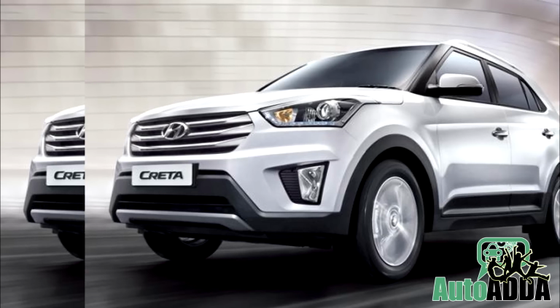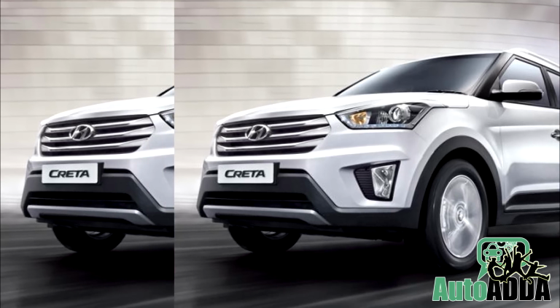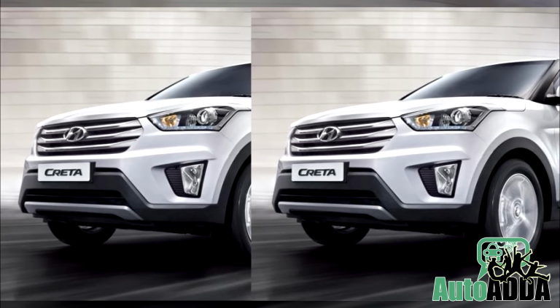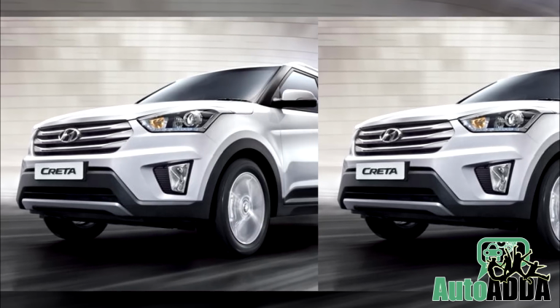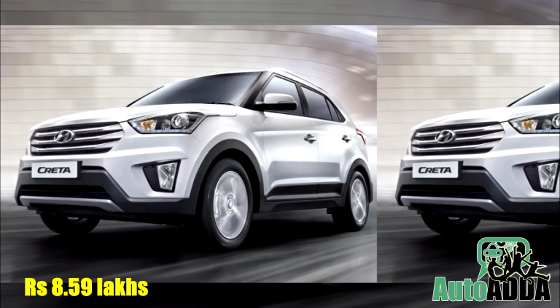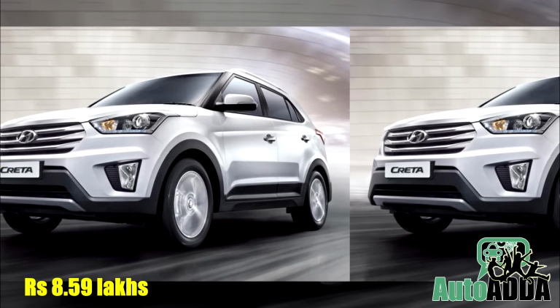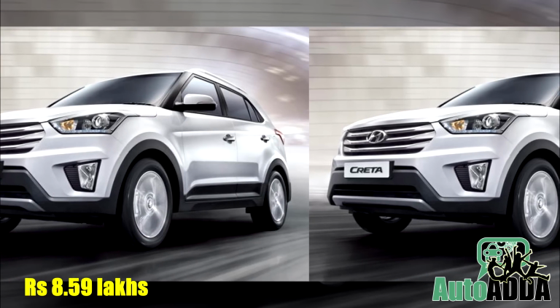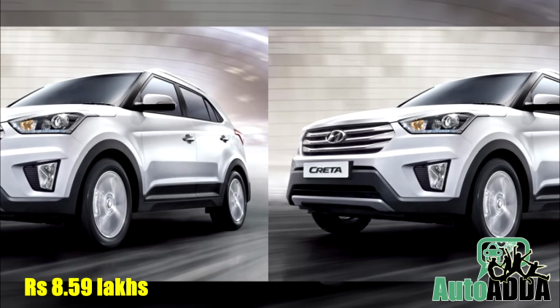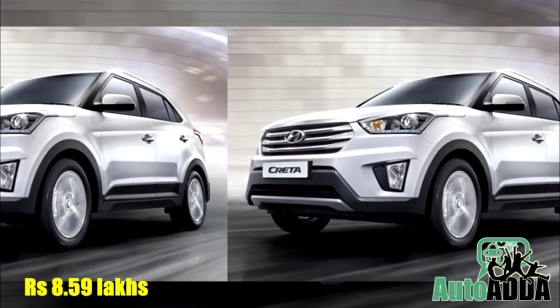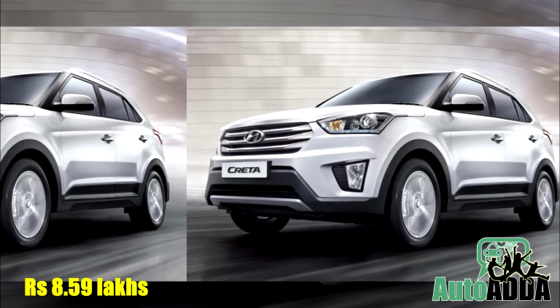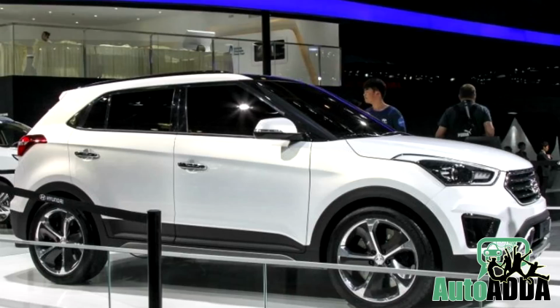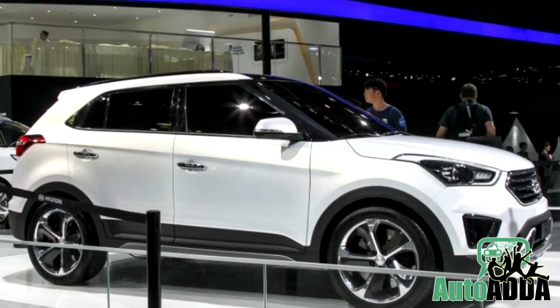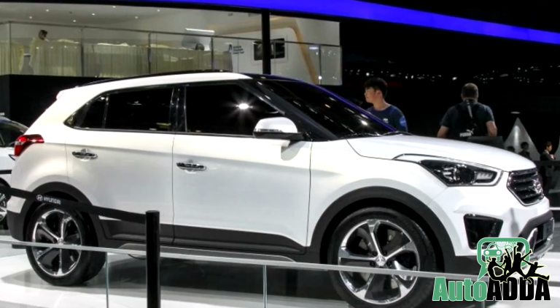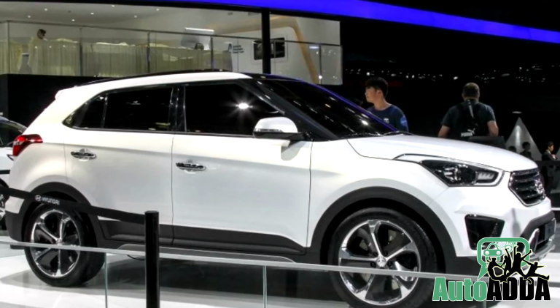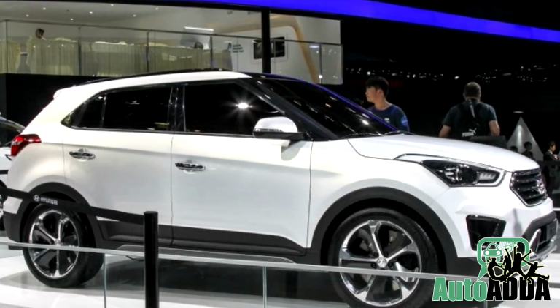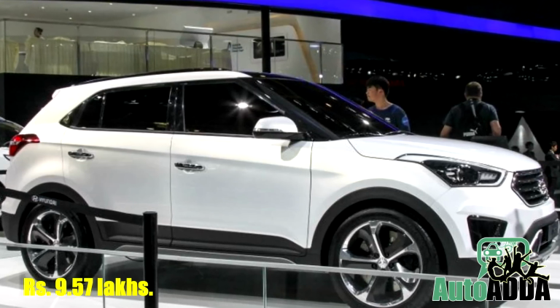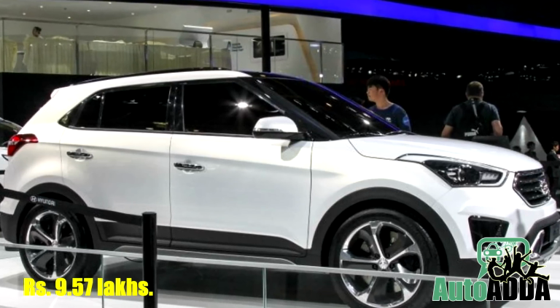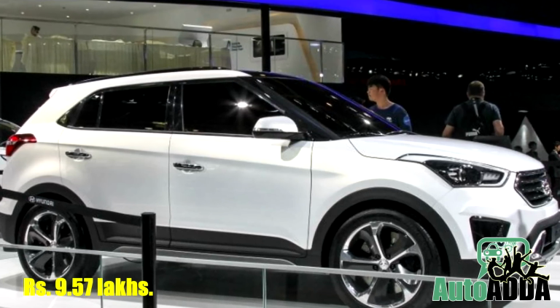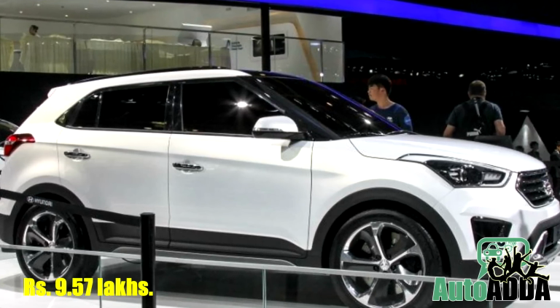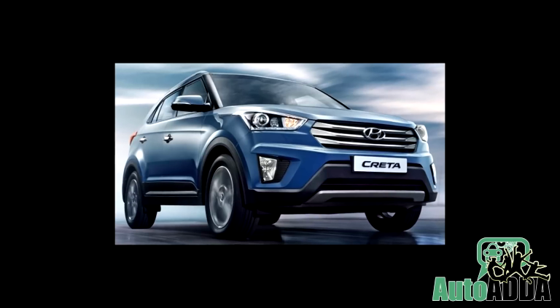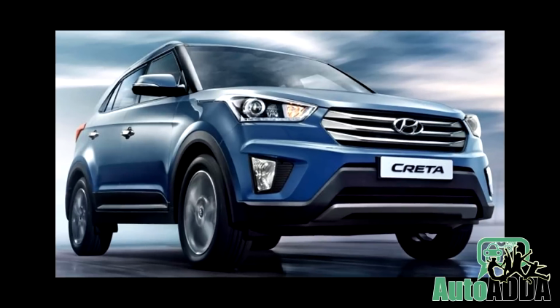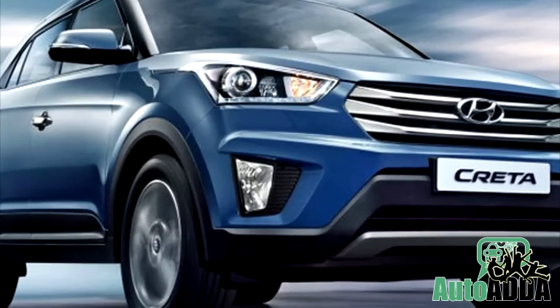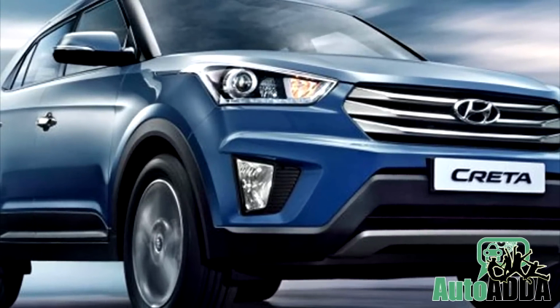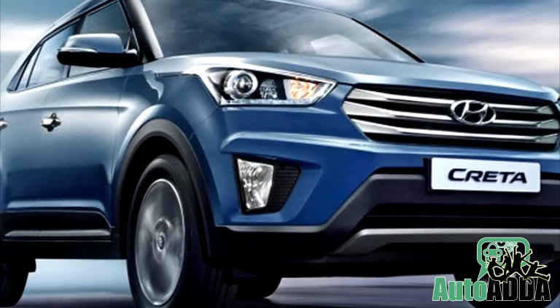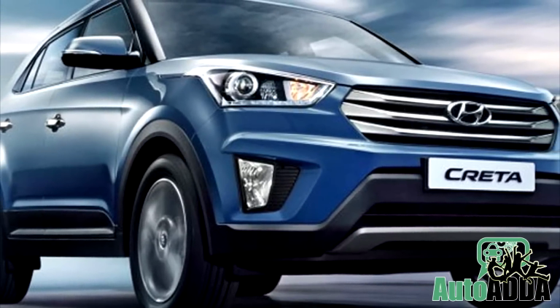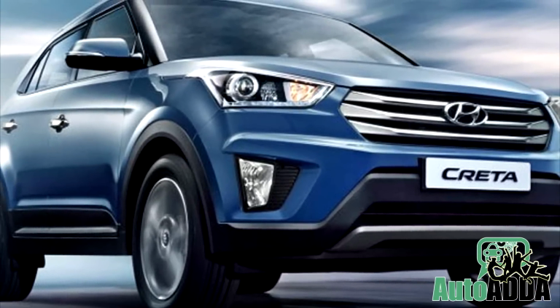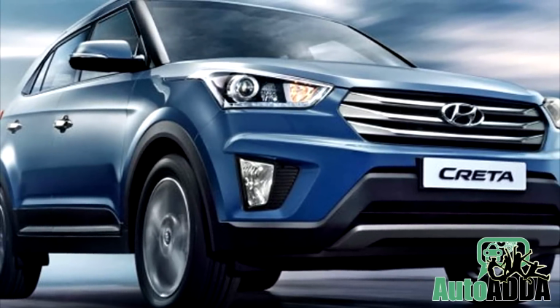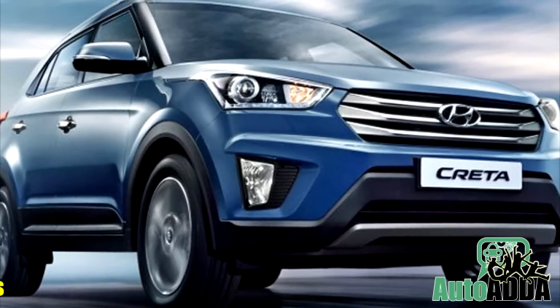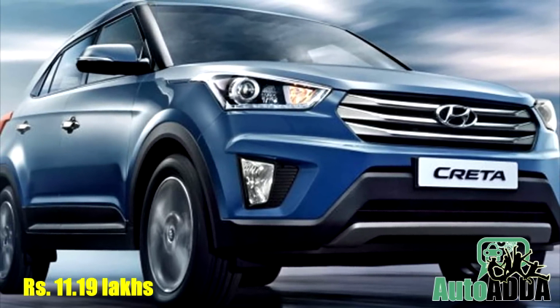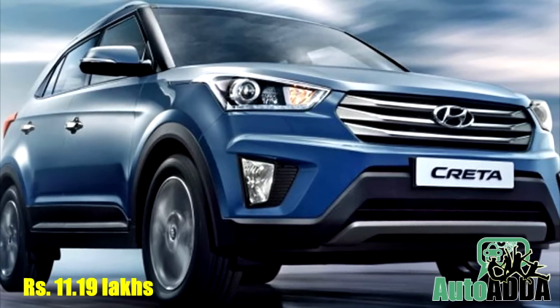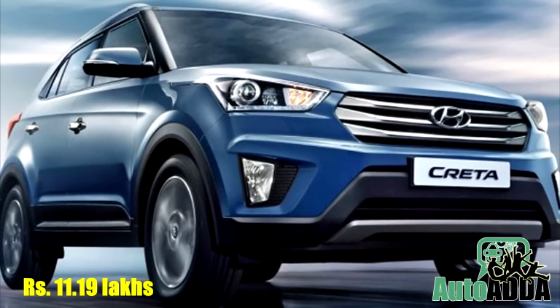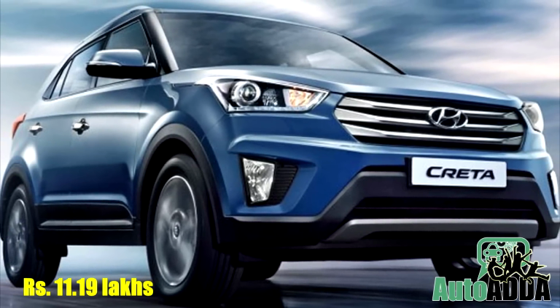The petrol variant is priced from Rs 8.59 lakhs for the L variant, while the S variant is priced at Rs 9.57 lakhs. On the other hand, the SX Plus petrol variant is available for Rs 11.19 lakhs.